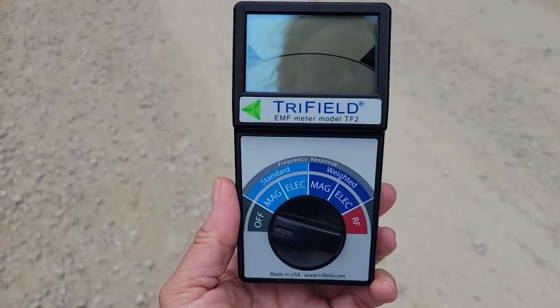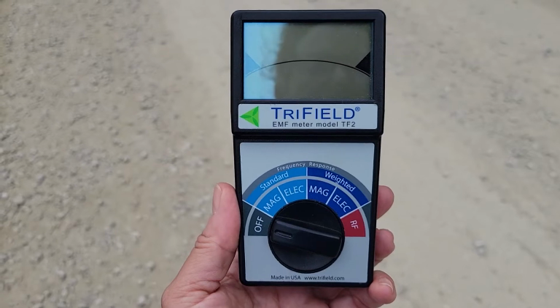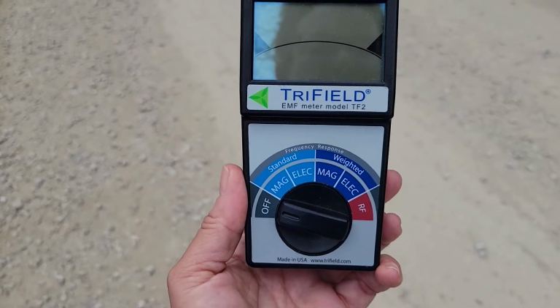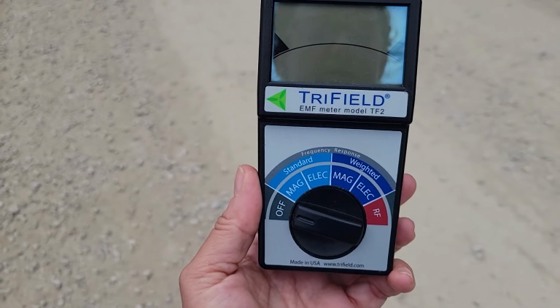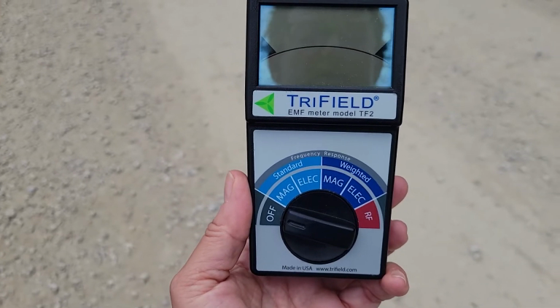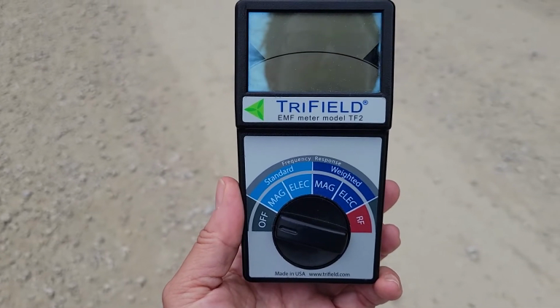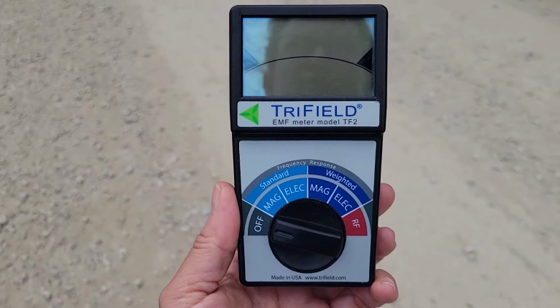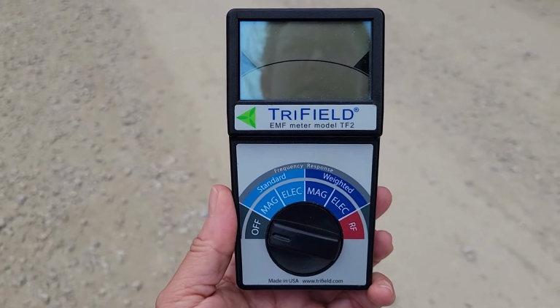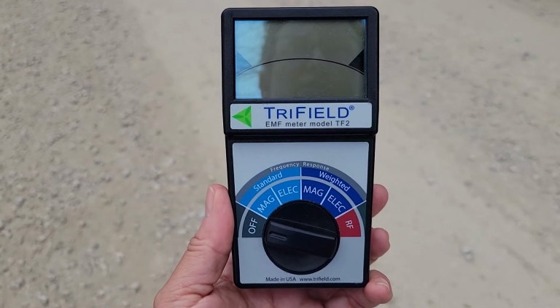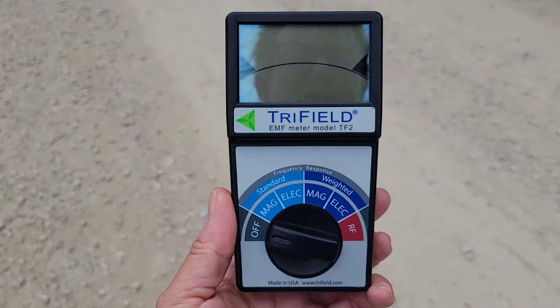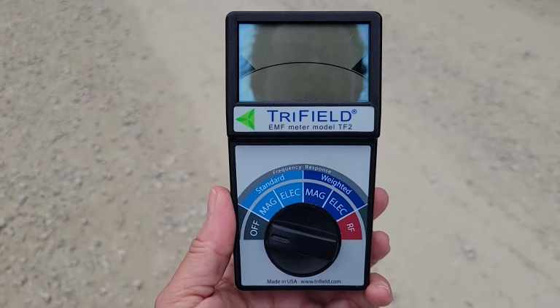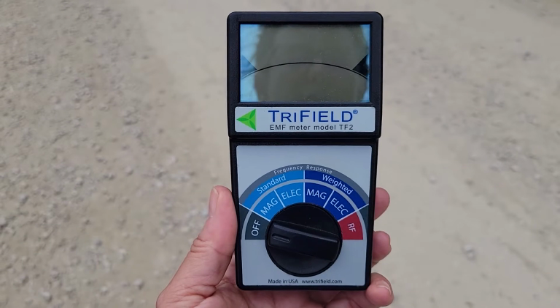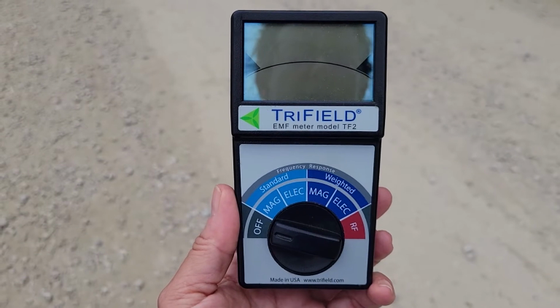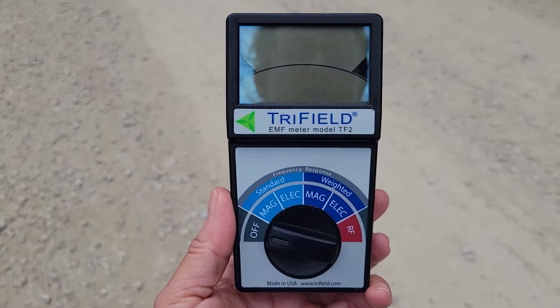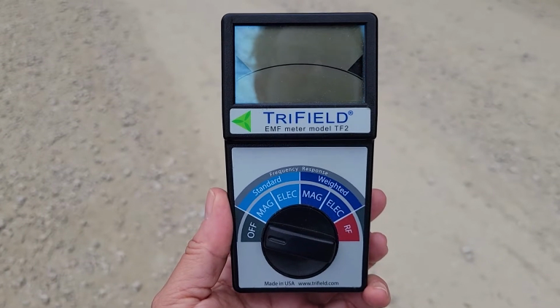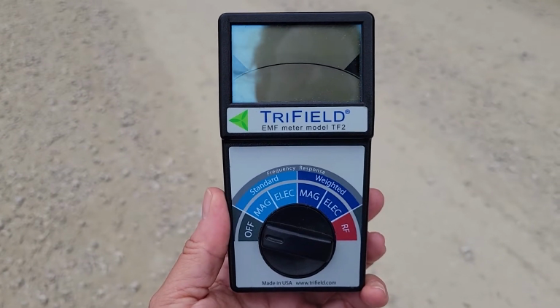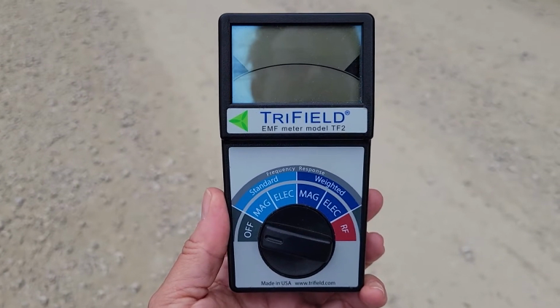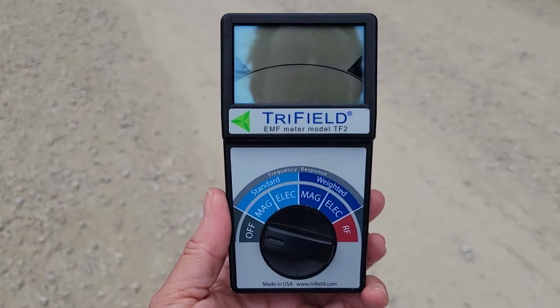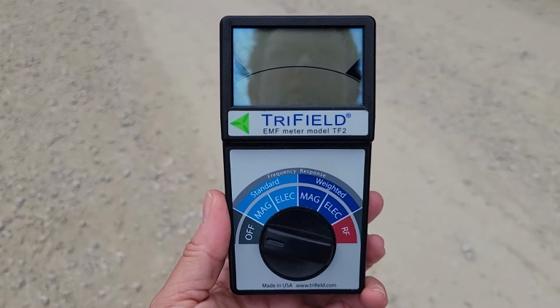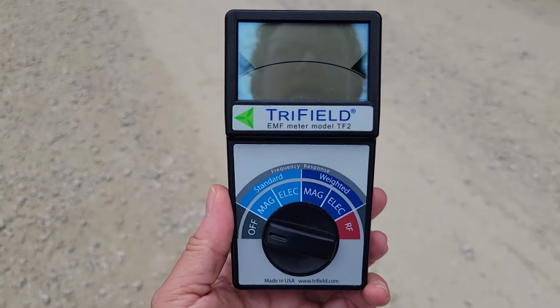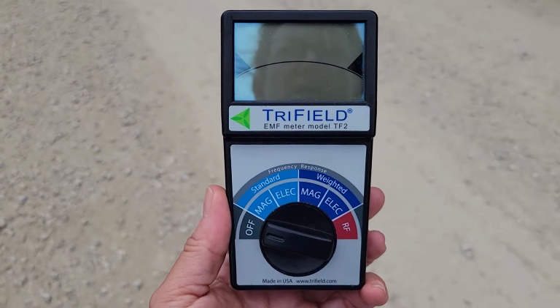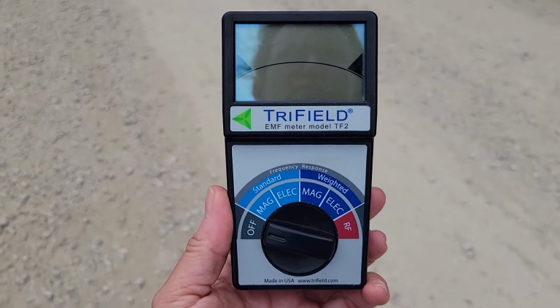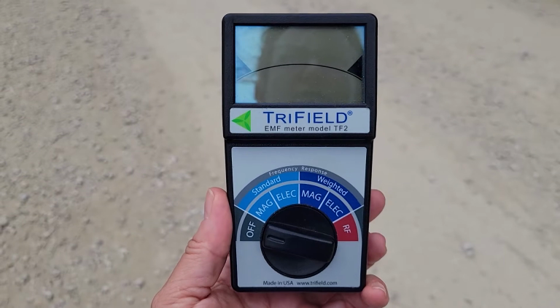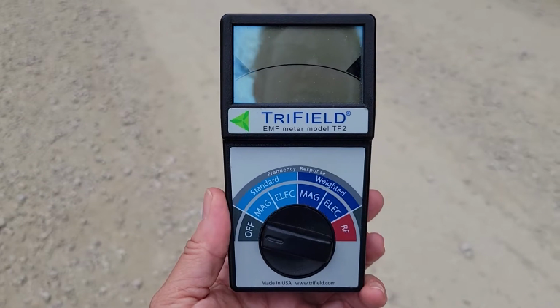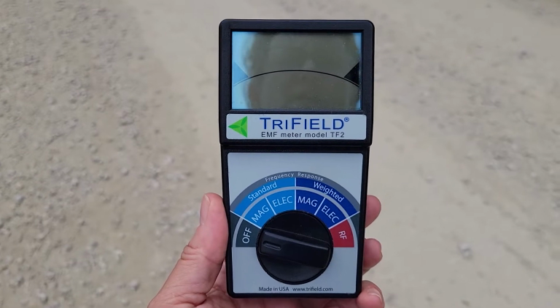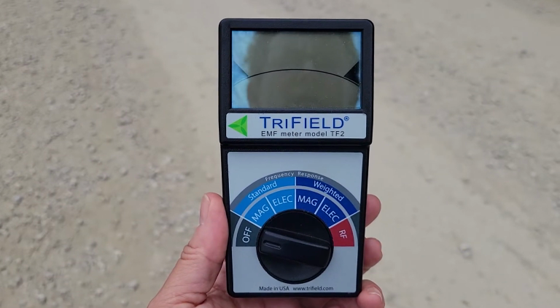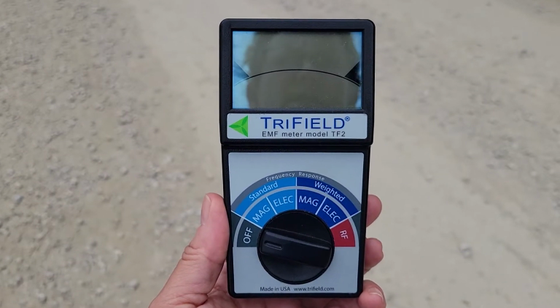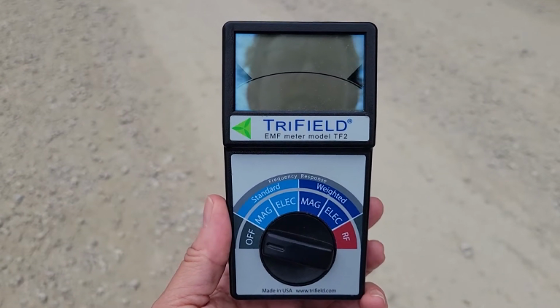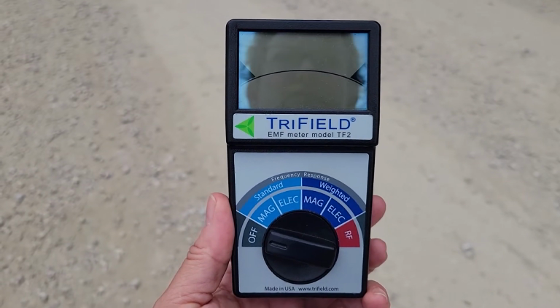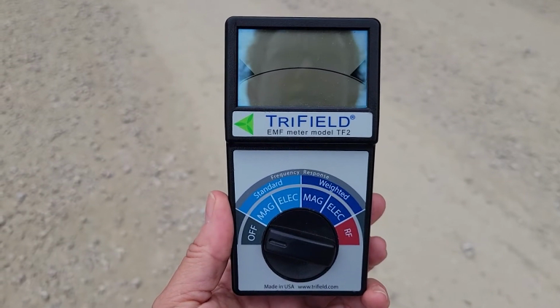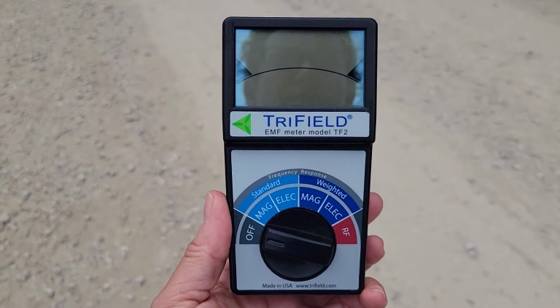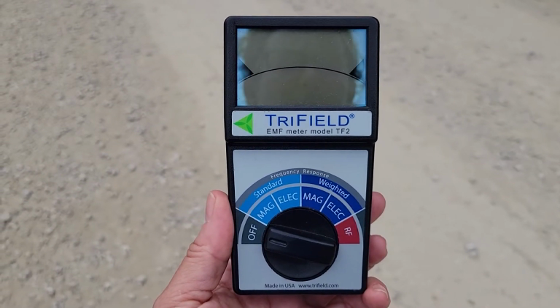The purpose of this video is to illustrate electromagnetic field radiation. I'm holding a tri-field EMF meter, which measures low-frequency, non-ionizing electromagnetic field radiation.